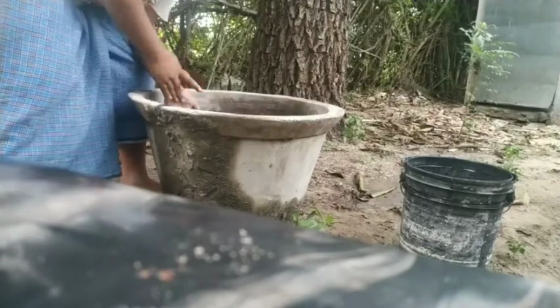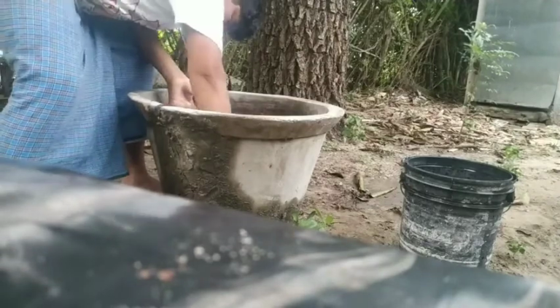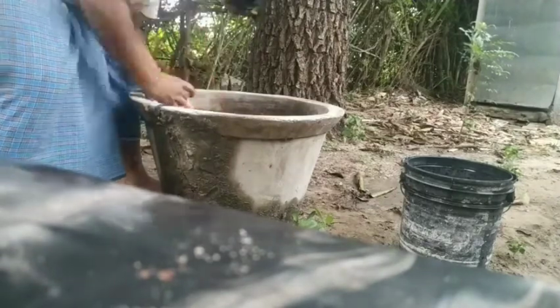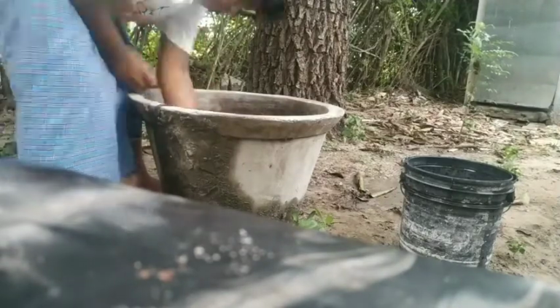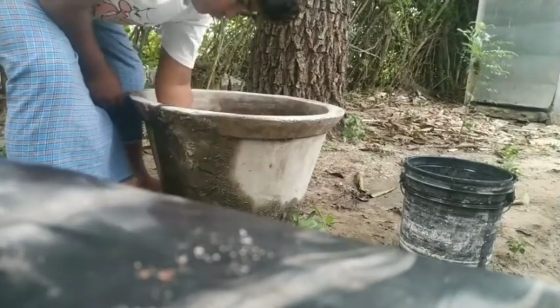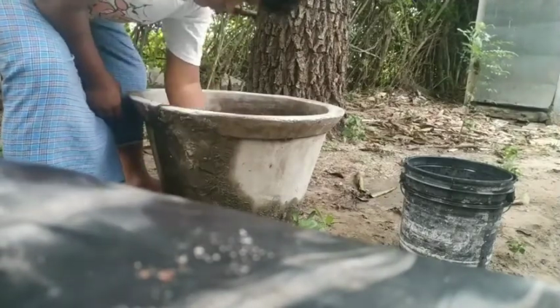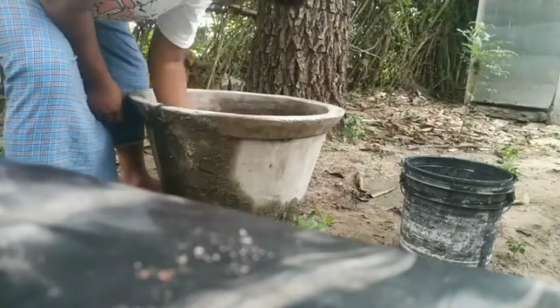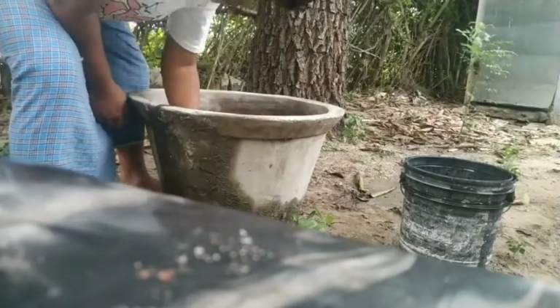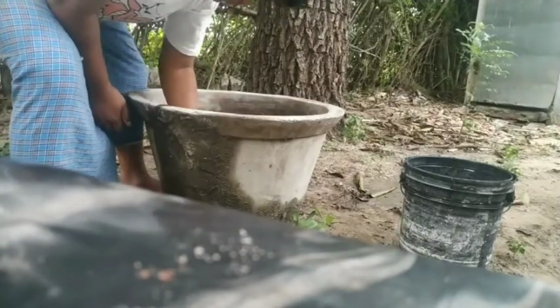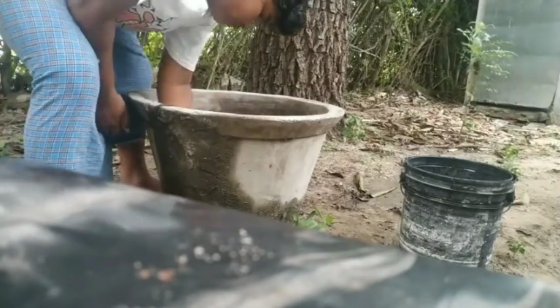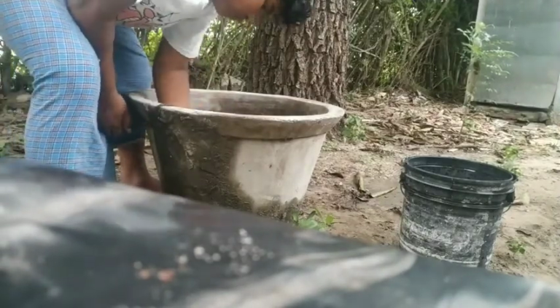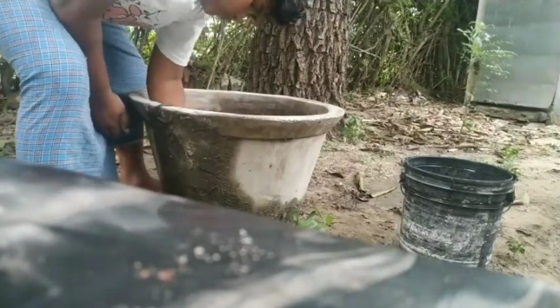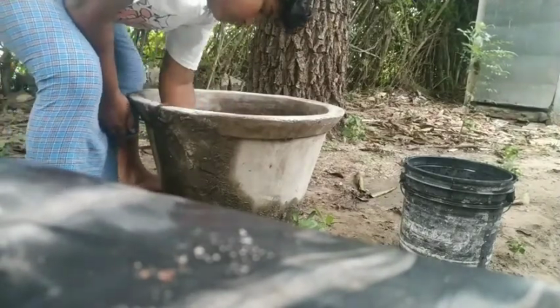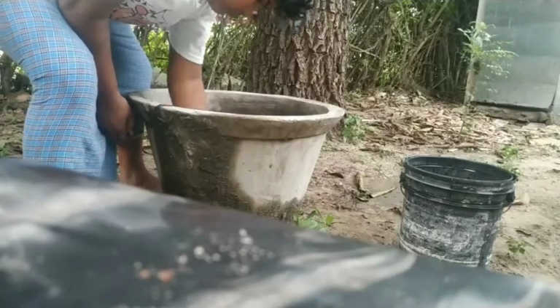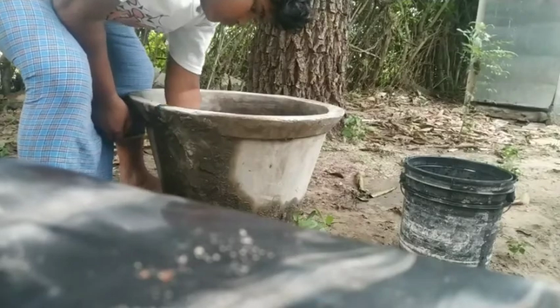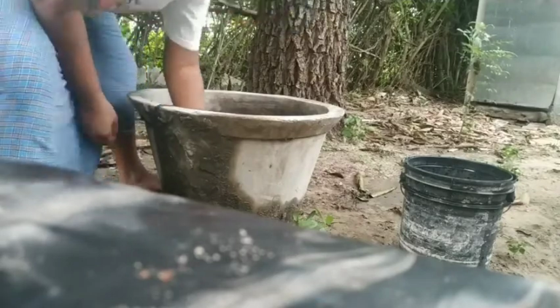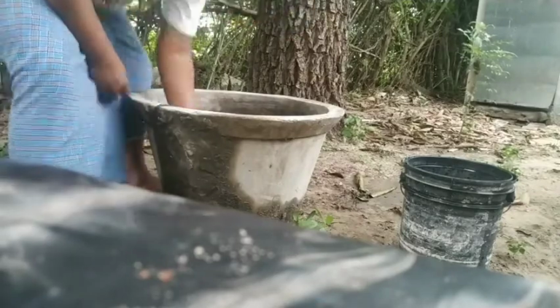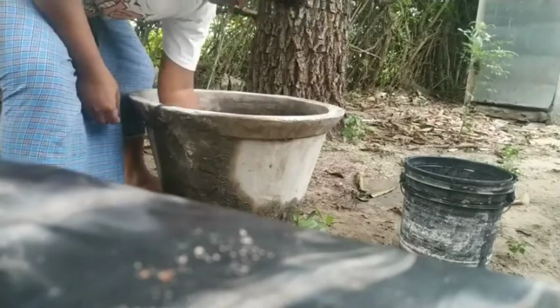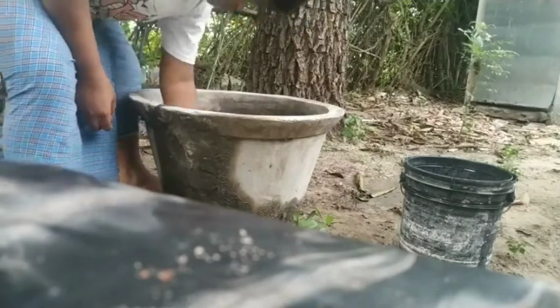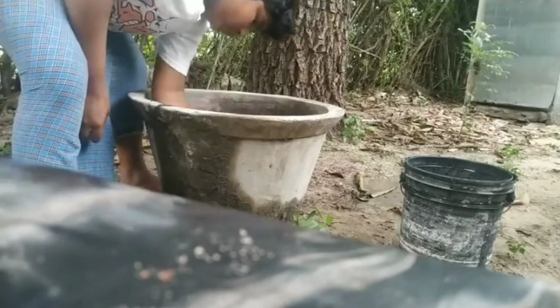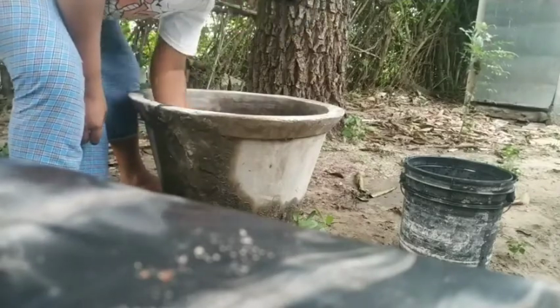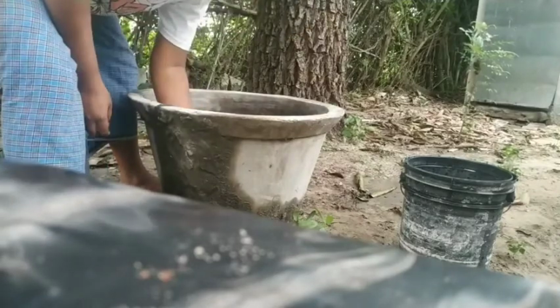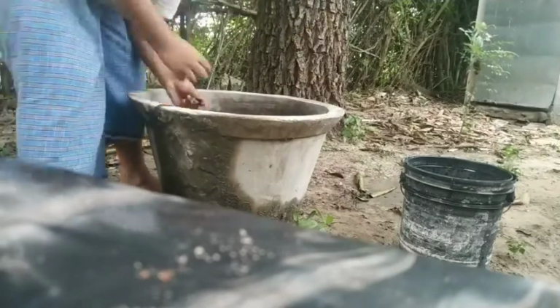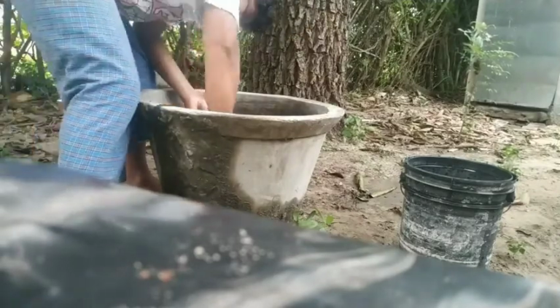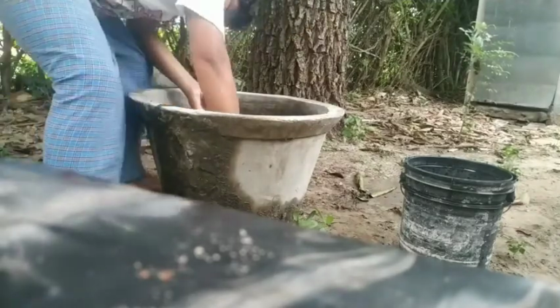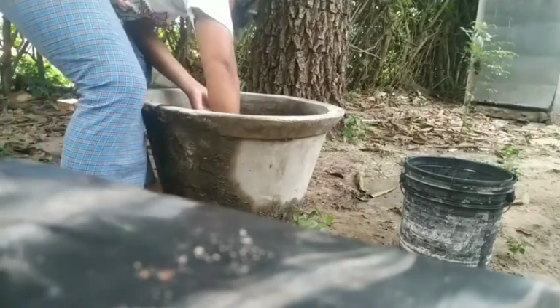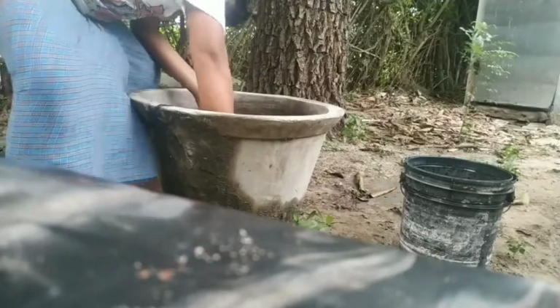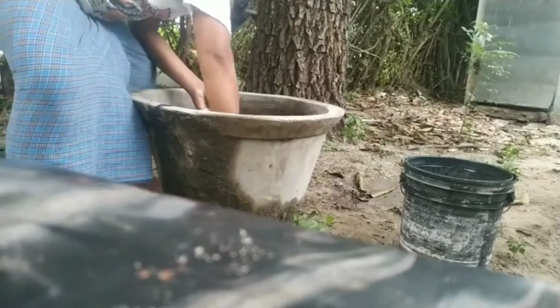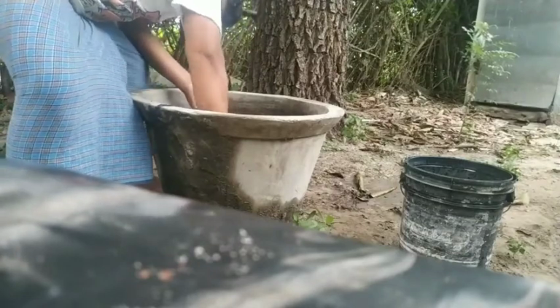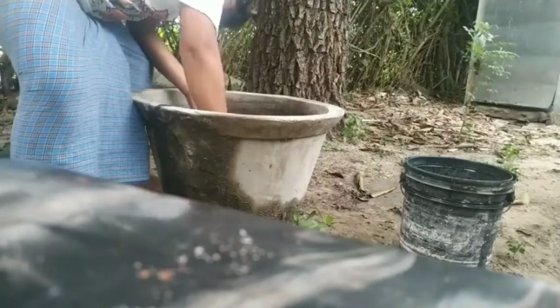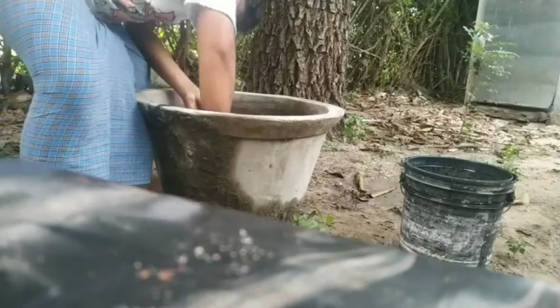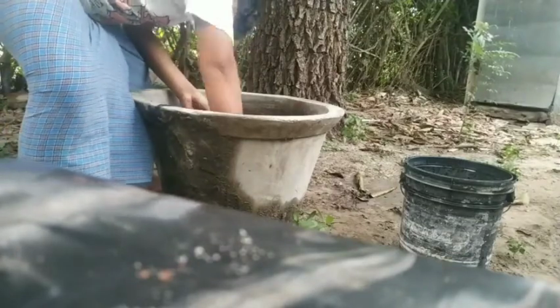I am applying the sealant to the crack, and the price is very affordable. If you have a fresh crack, you can use a high-range product. You can use the cream as a filler piece — I am applying the cream now.